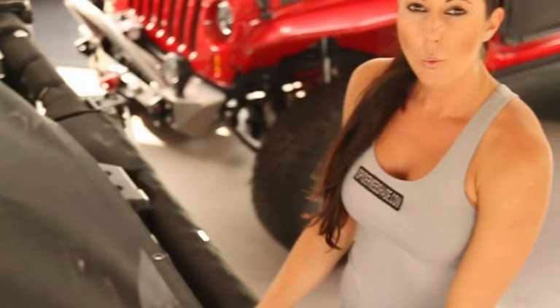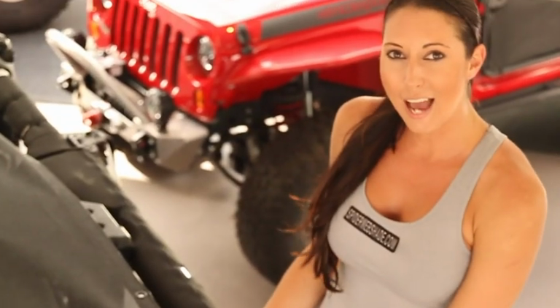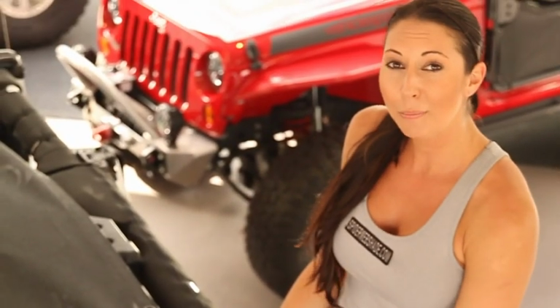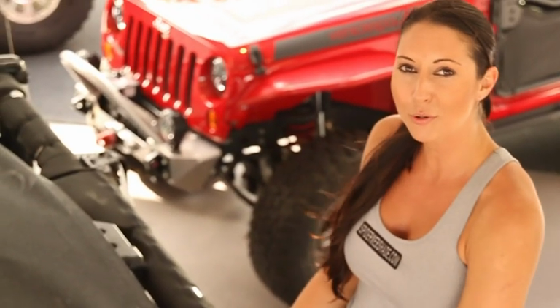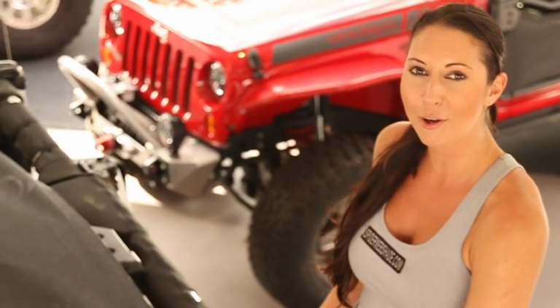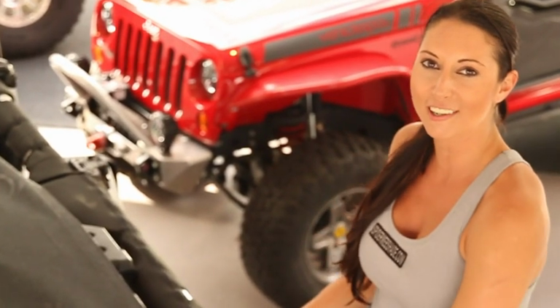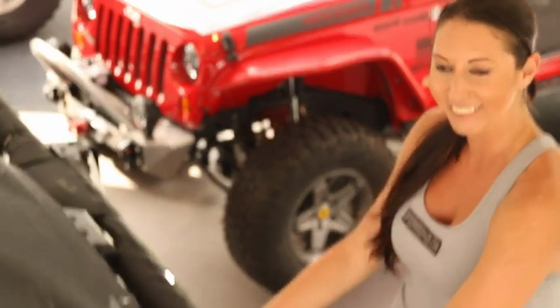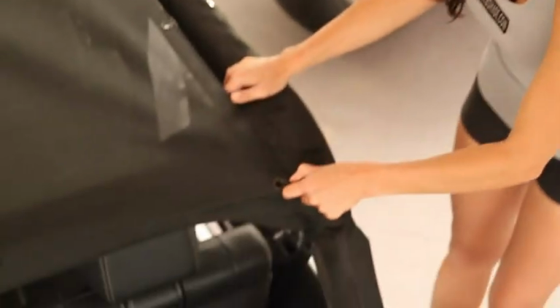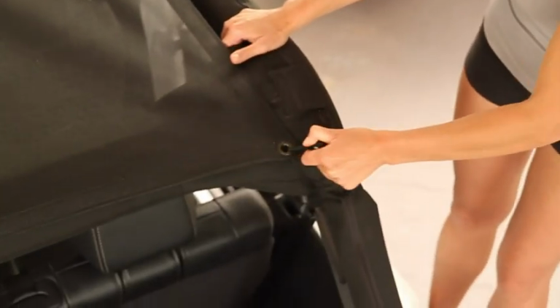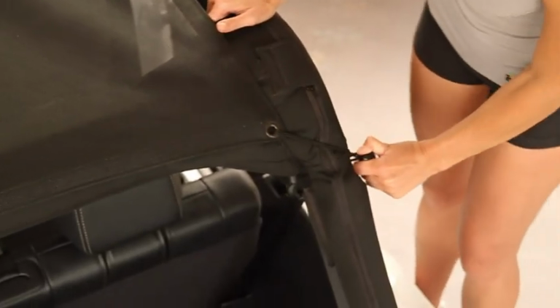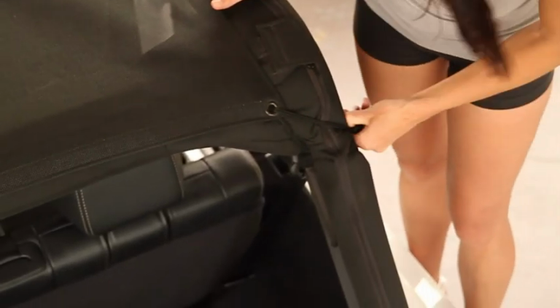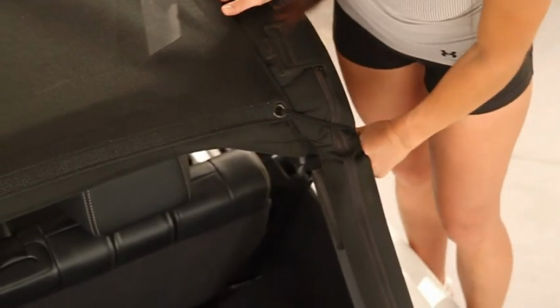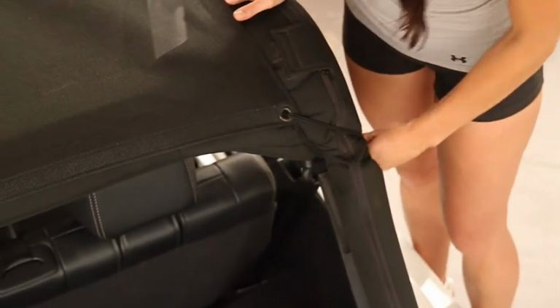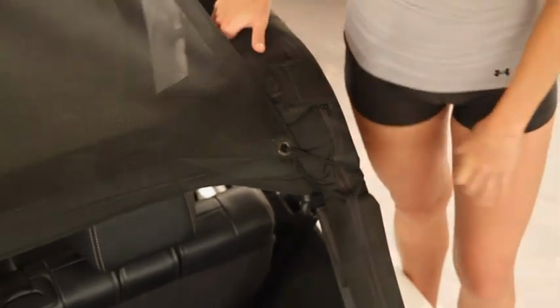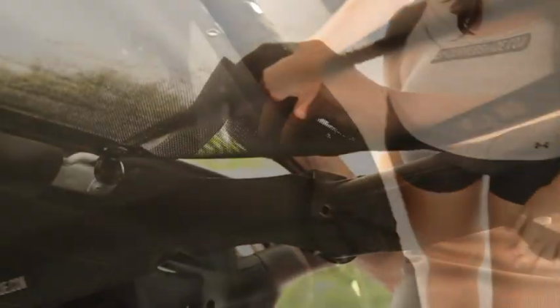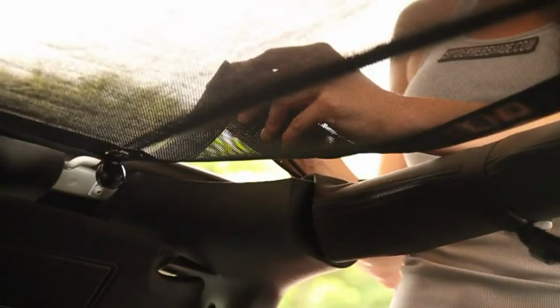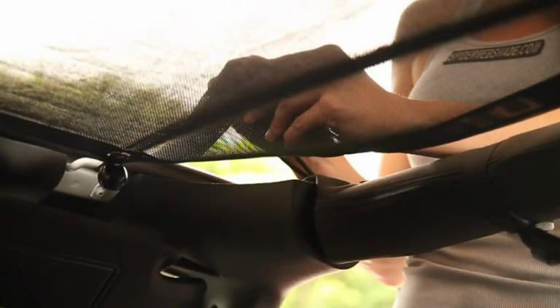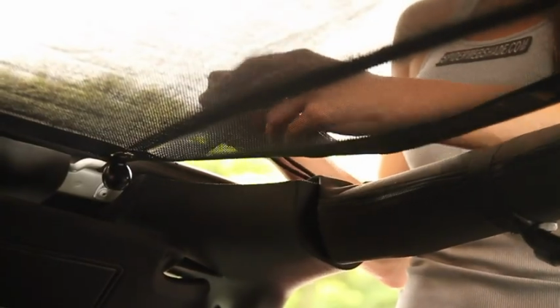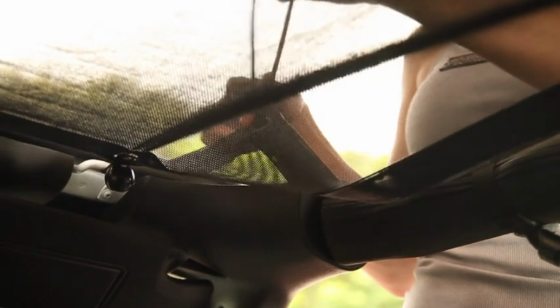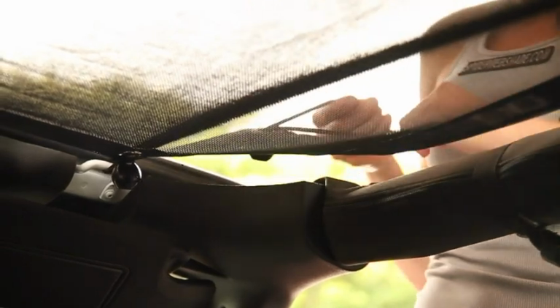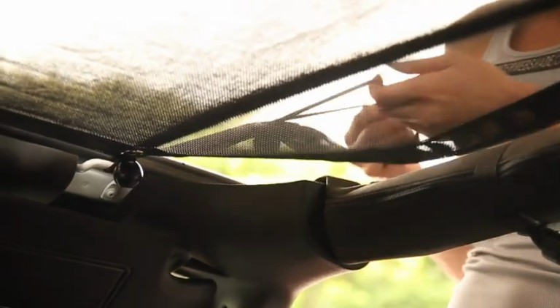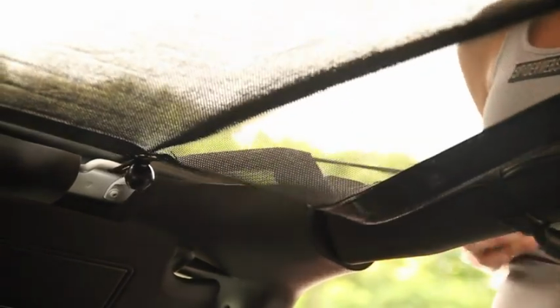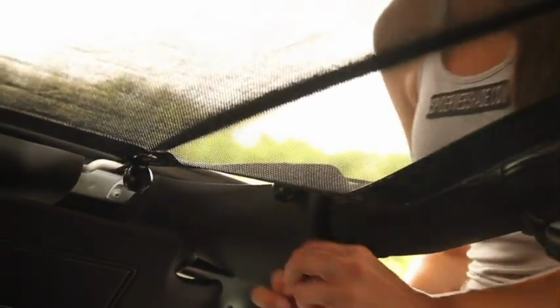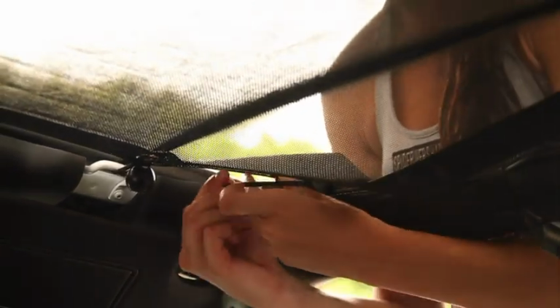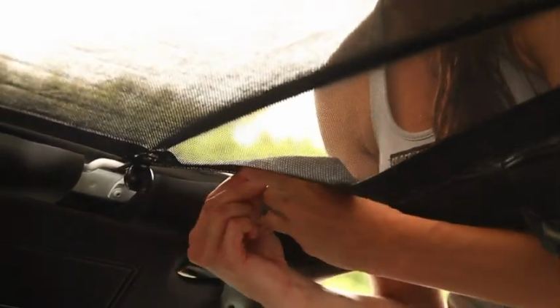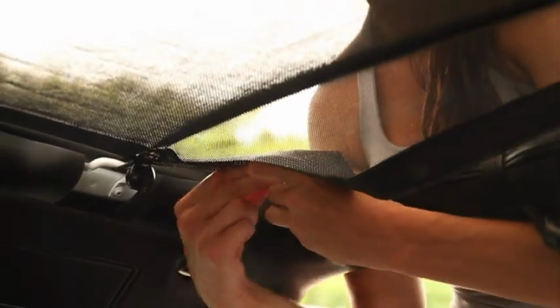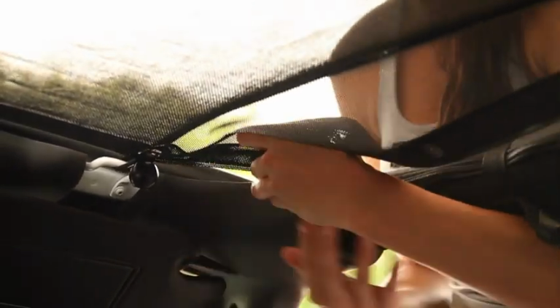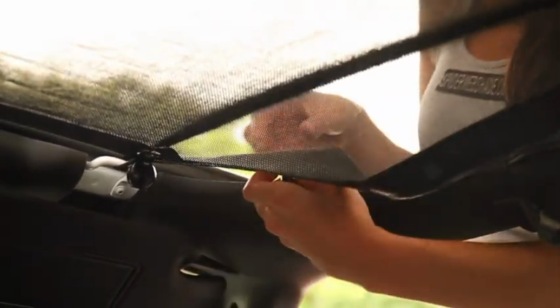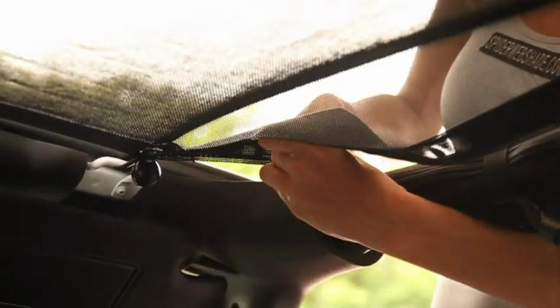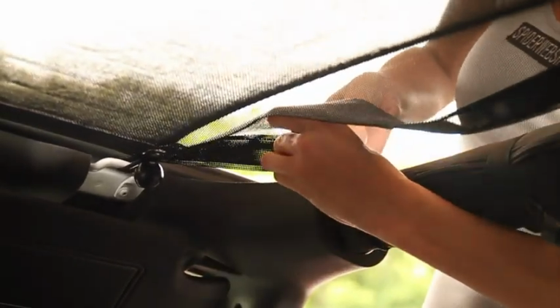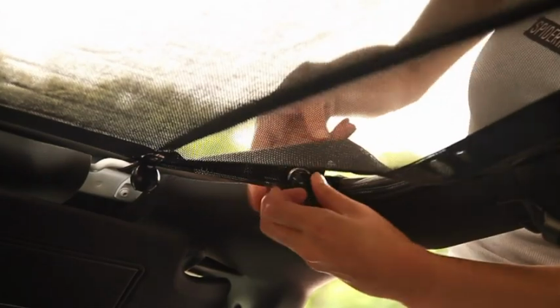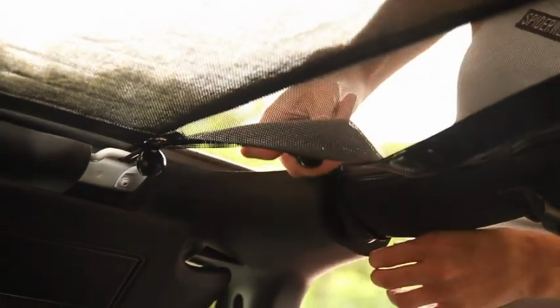Once attached, be sure to rotate your balls so they're out of sight. Once the rear corners are complete, move to the front of the Jeep and lock in the front left and right corners.